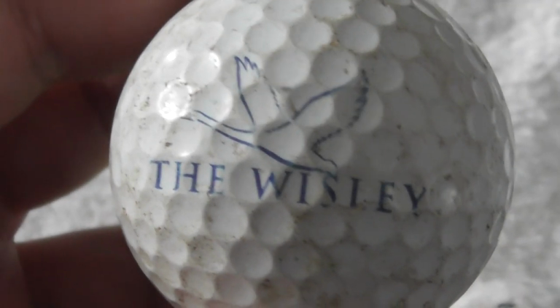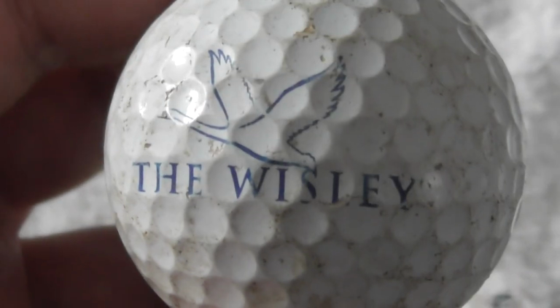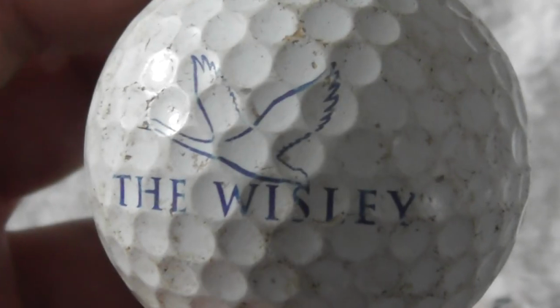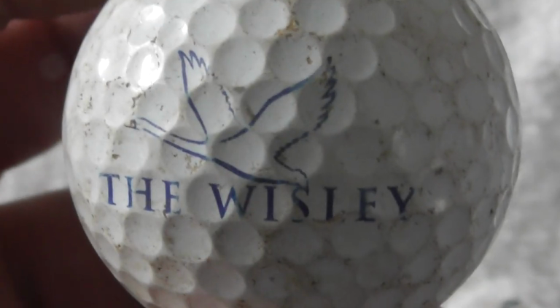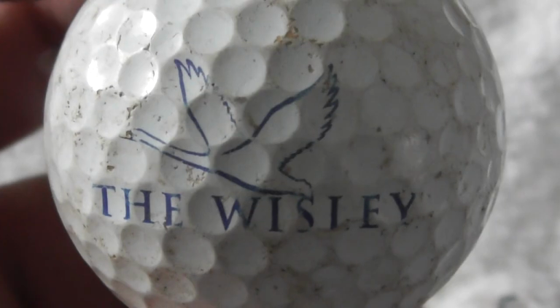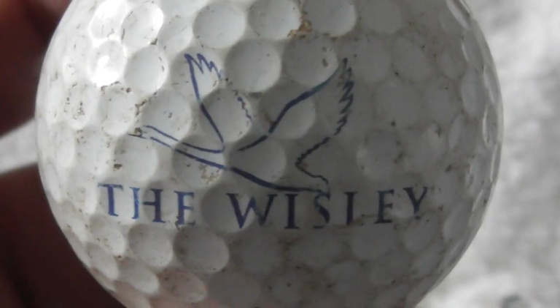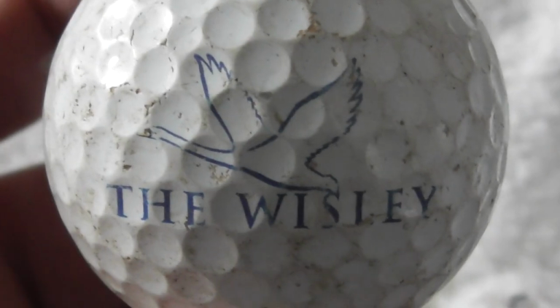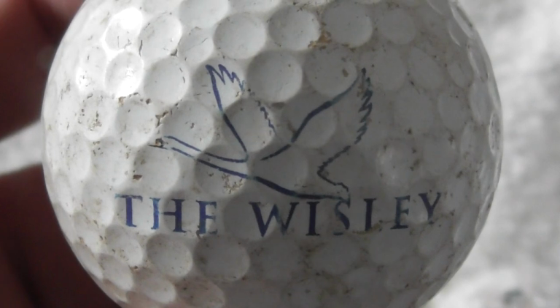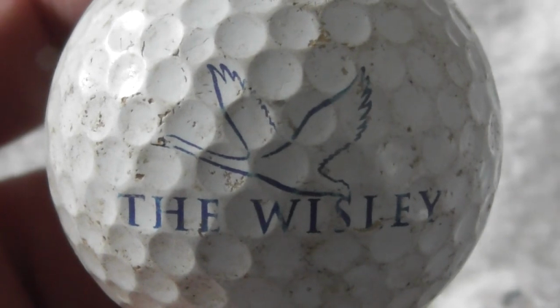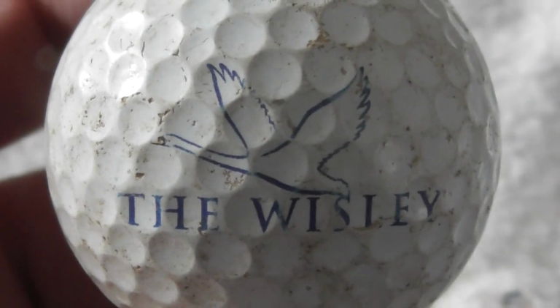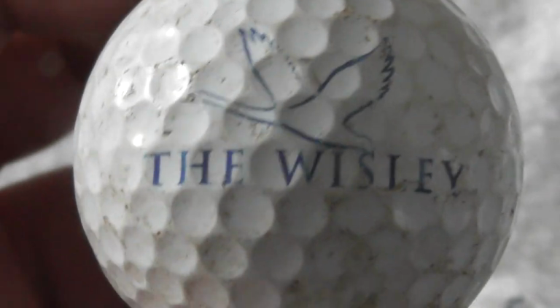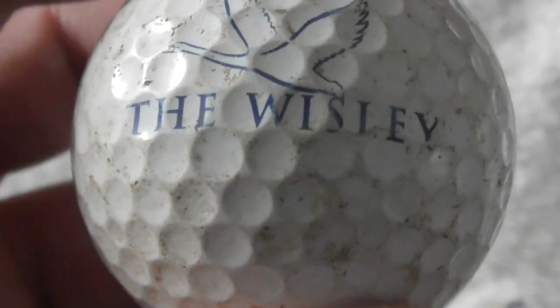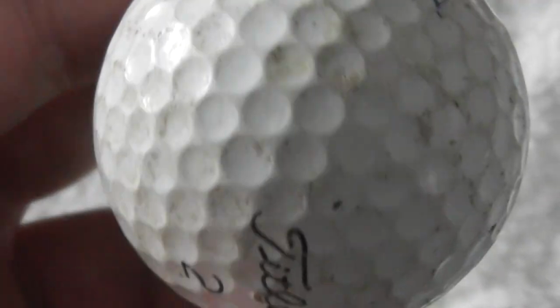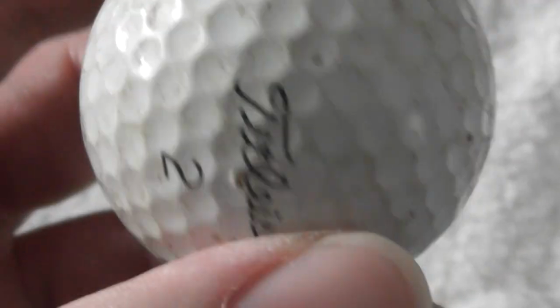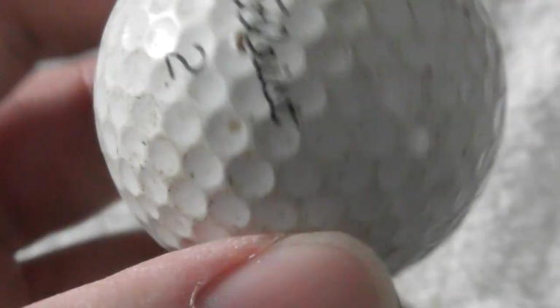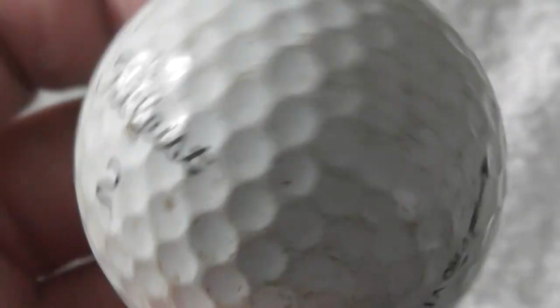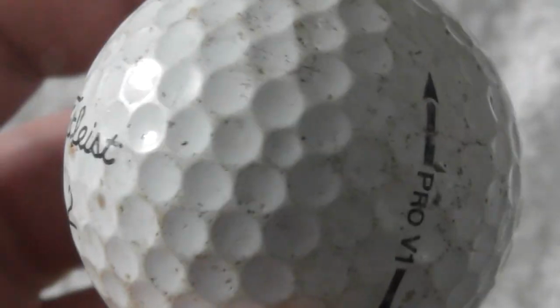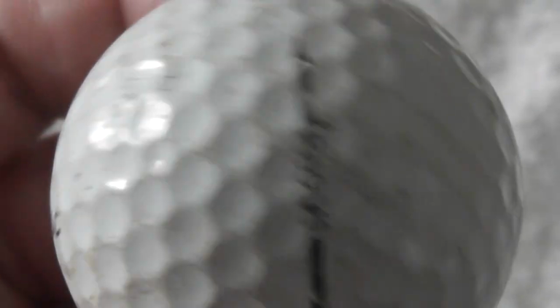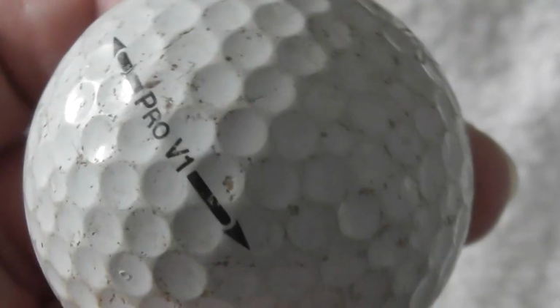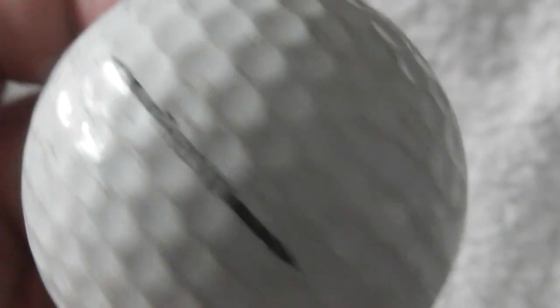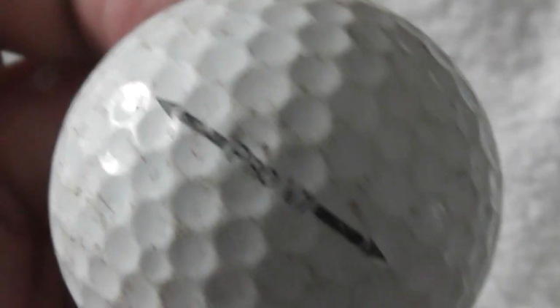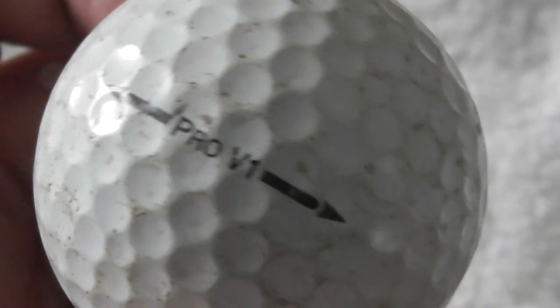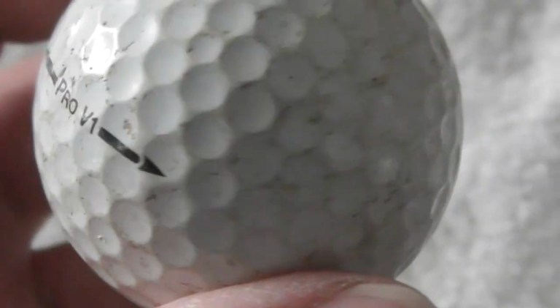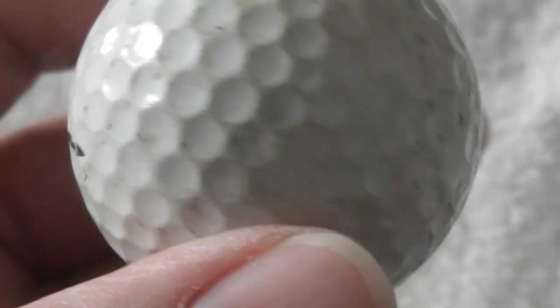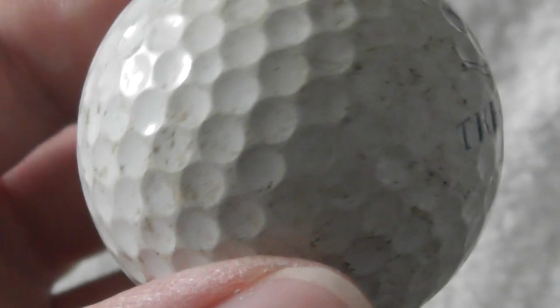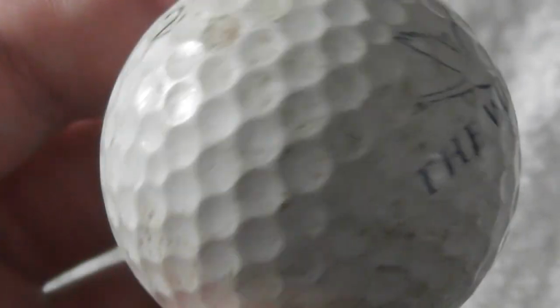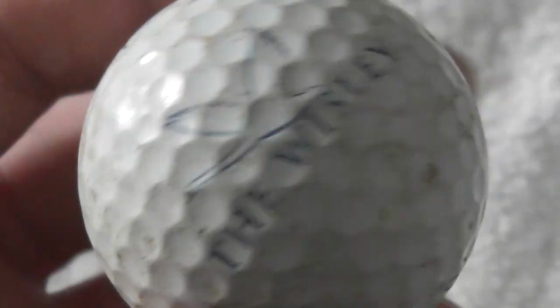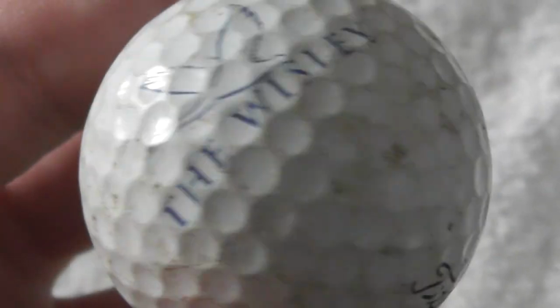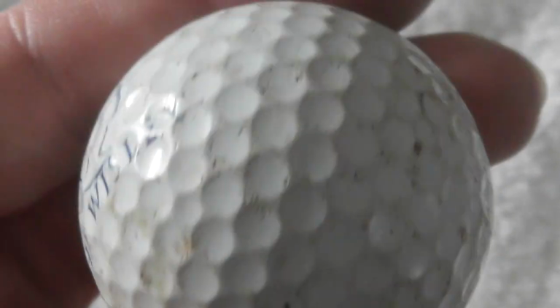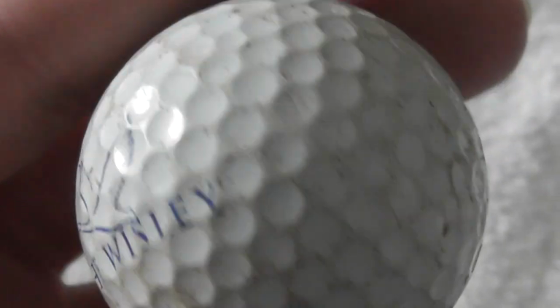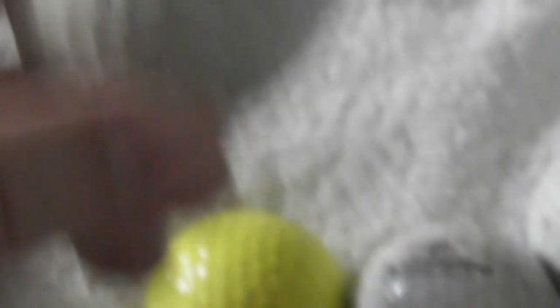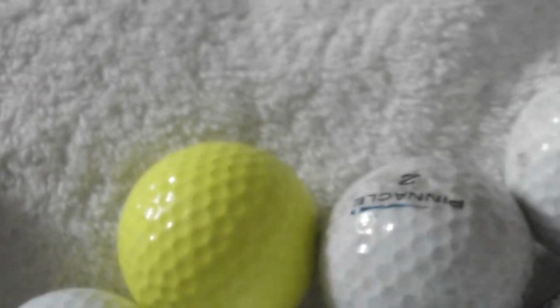The Wisely with a swan as the logo. Ball is definitely used — Pro V1, I think that's a Balata ball. That's a bit scuffed up.